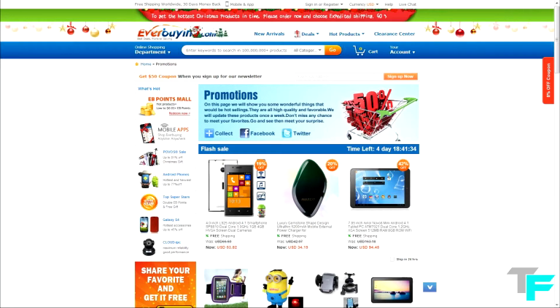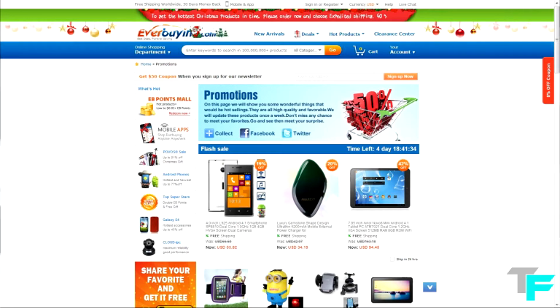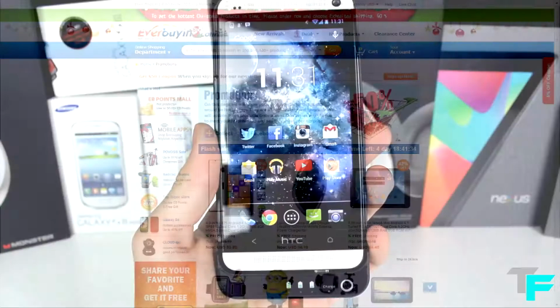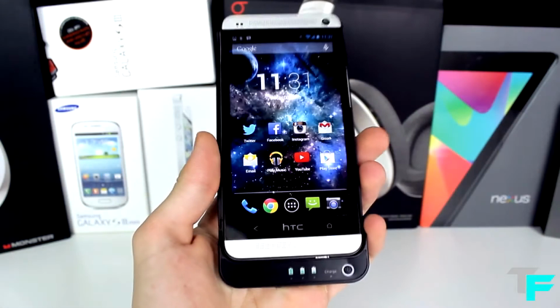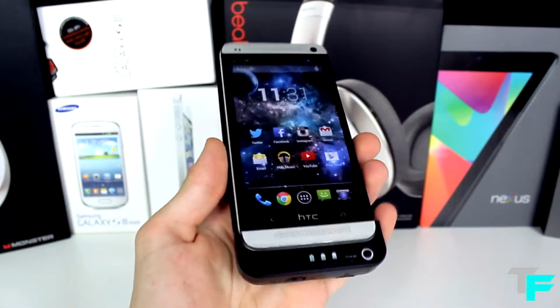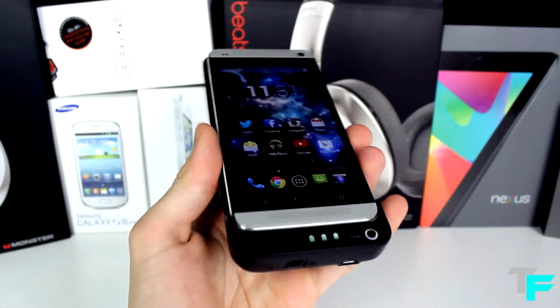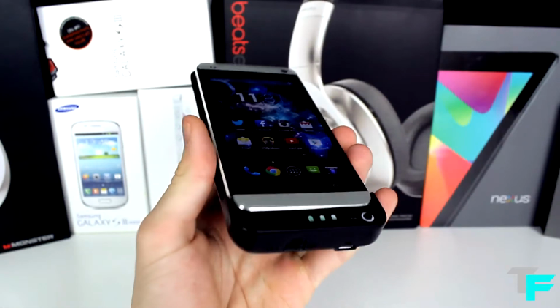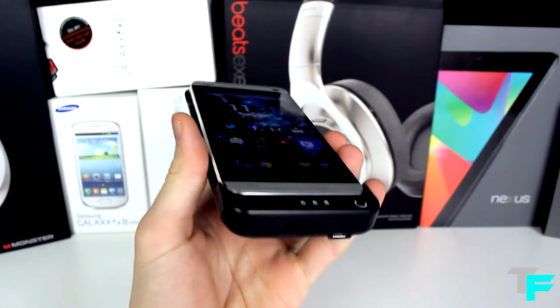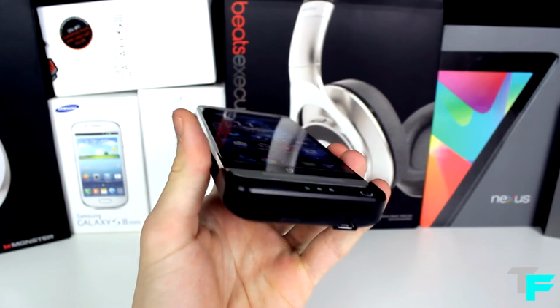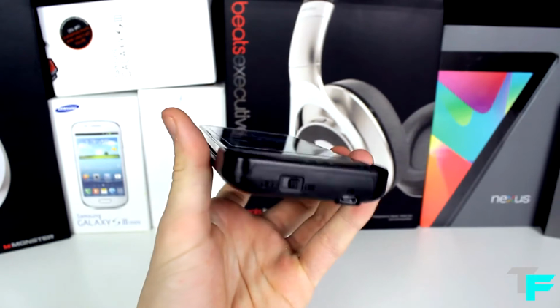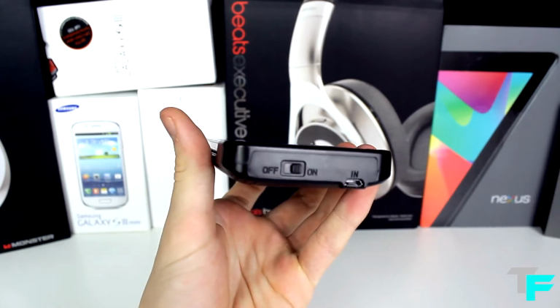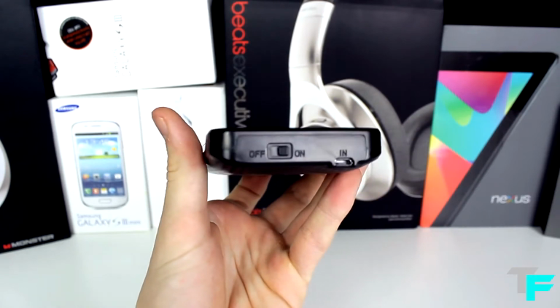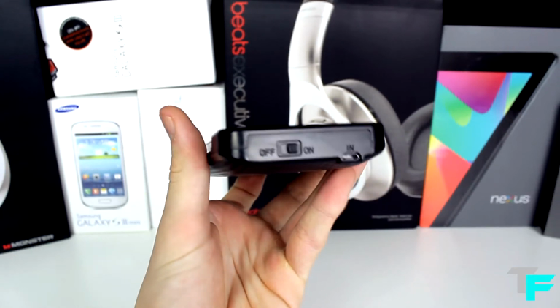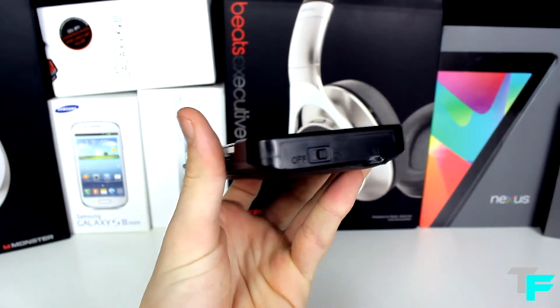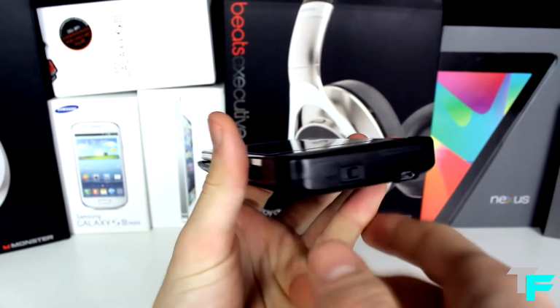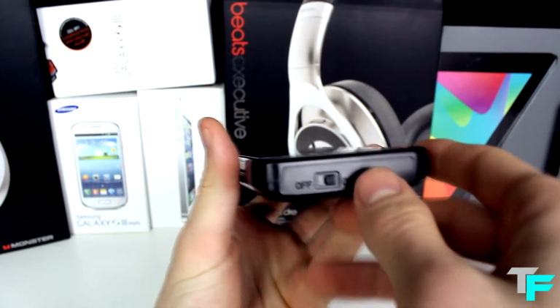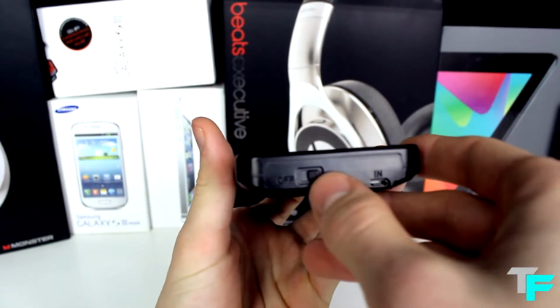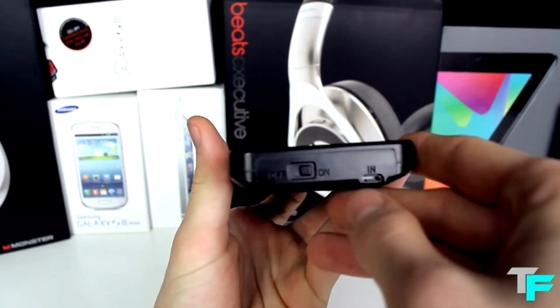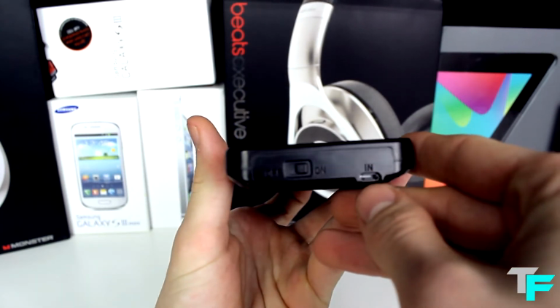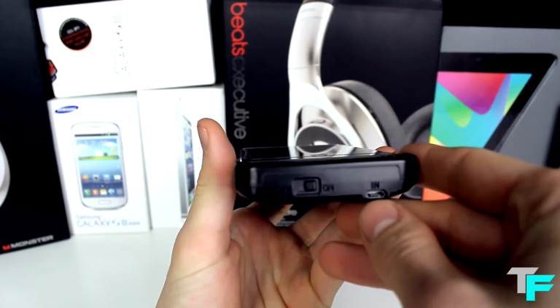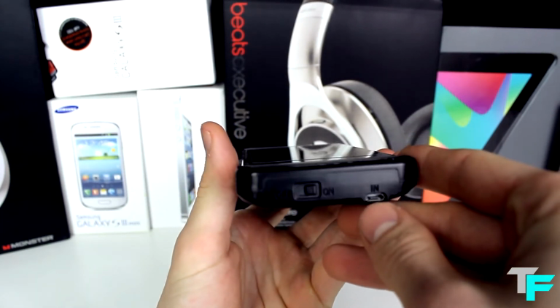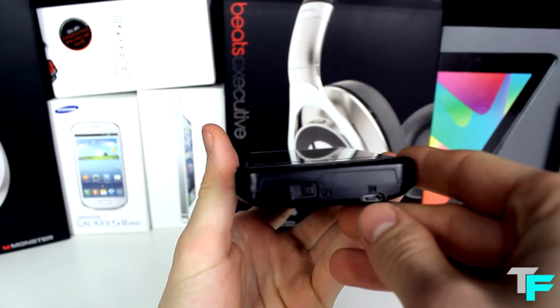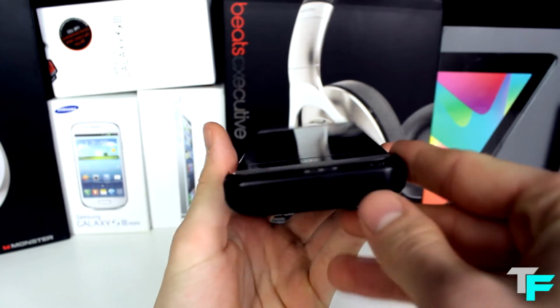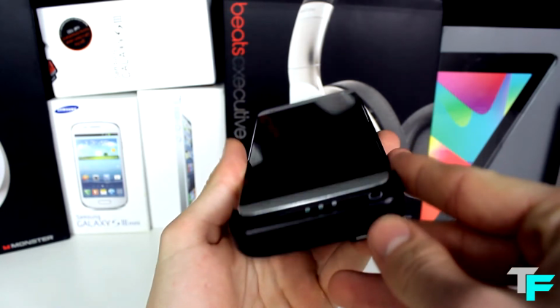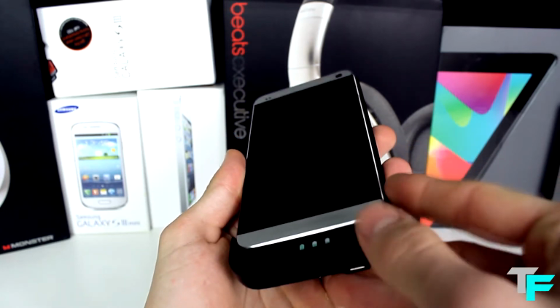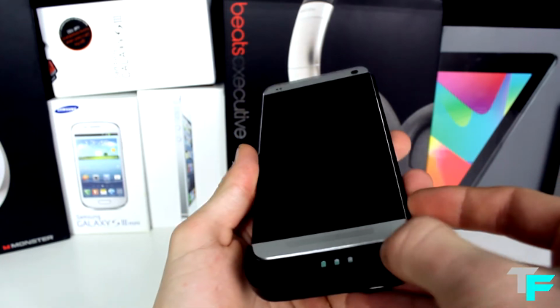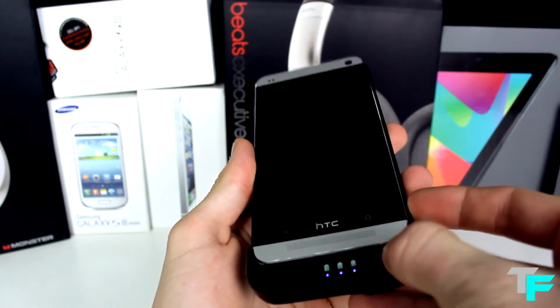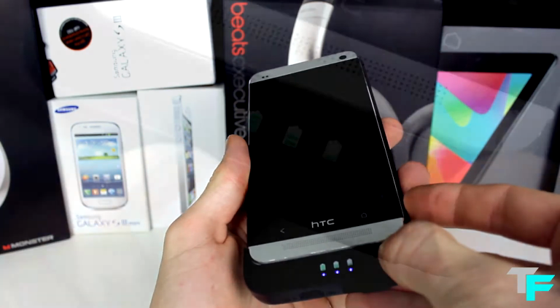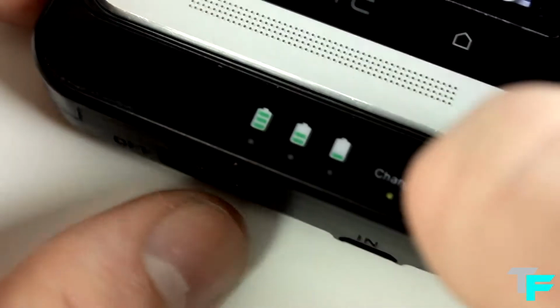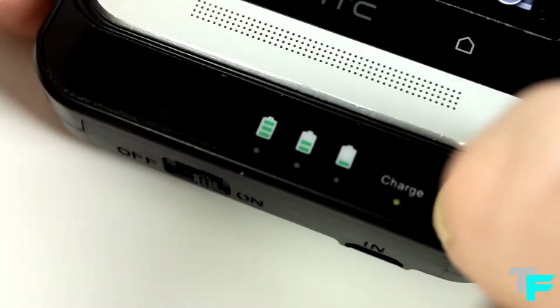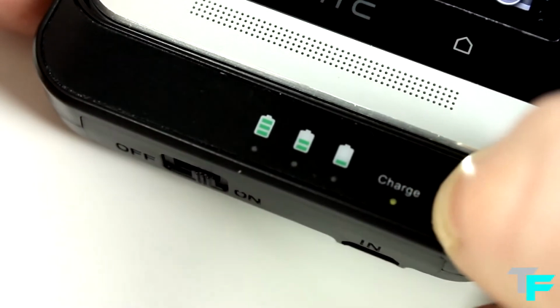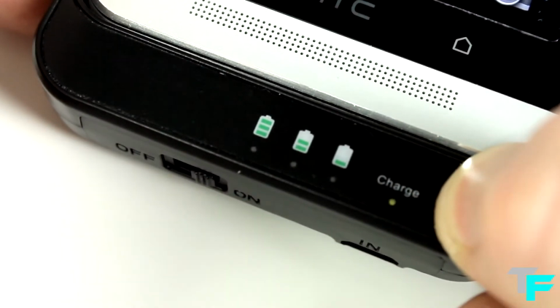On with the review. This is a 3800mAh battery pack for the HTC One. It just clips straight on and acts as a case and a battery pack. It connects through the micro USB port on the bottom.